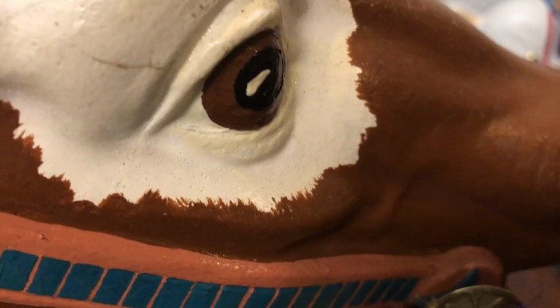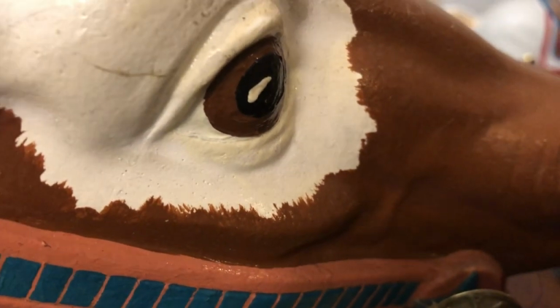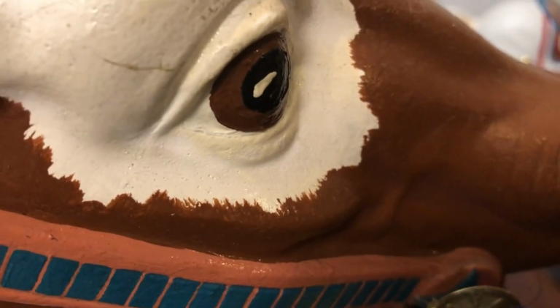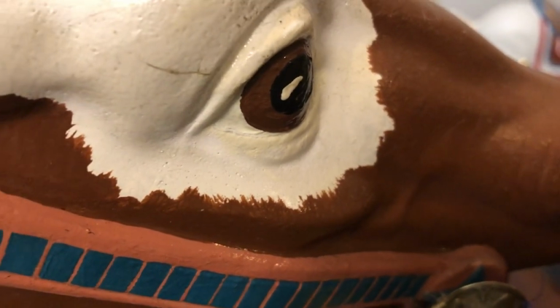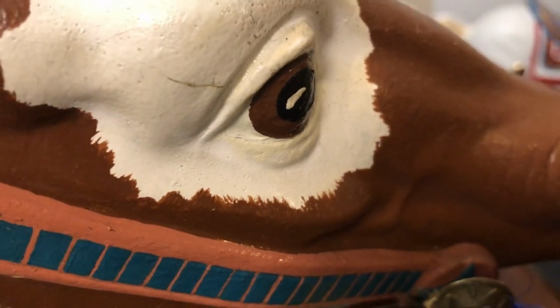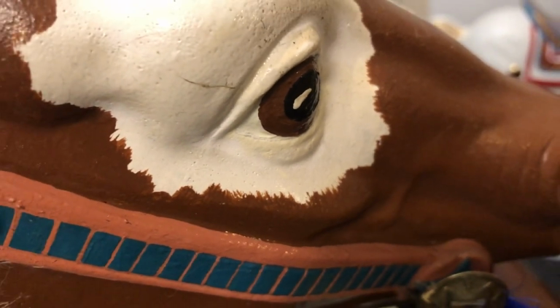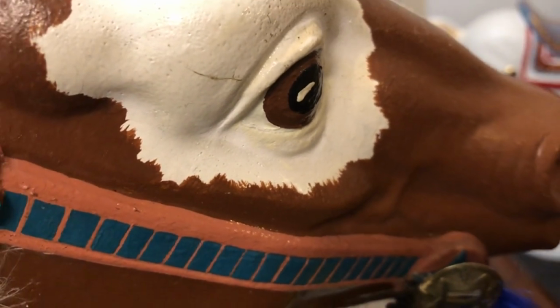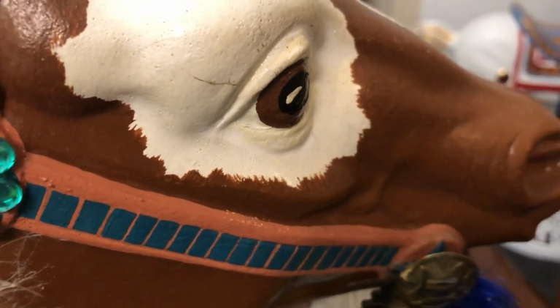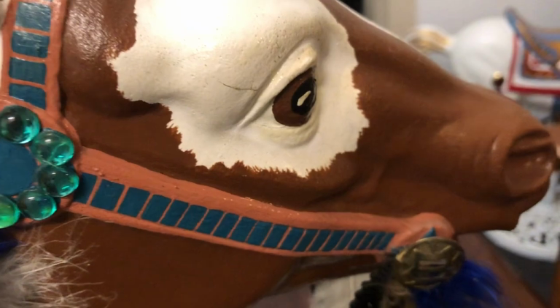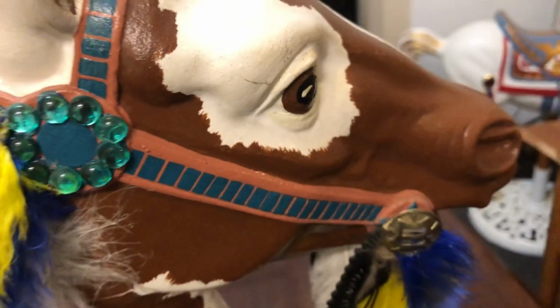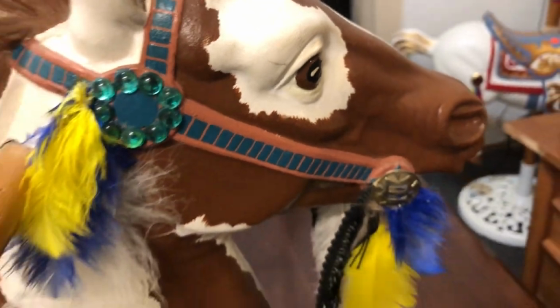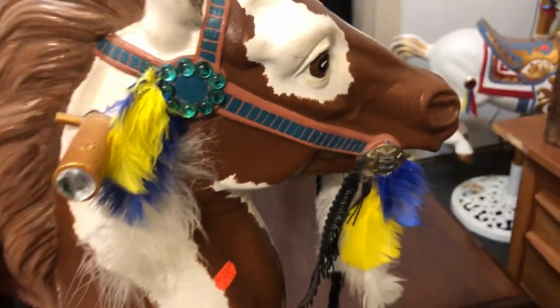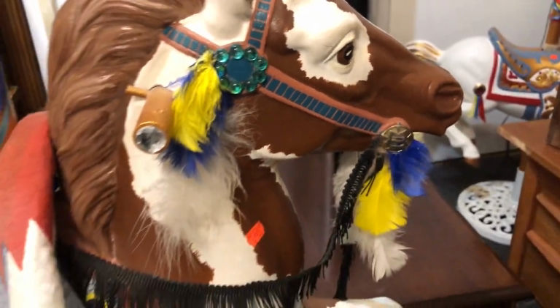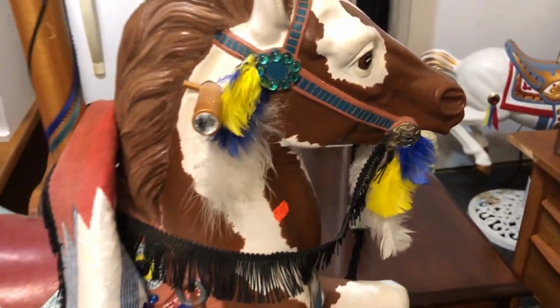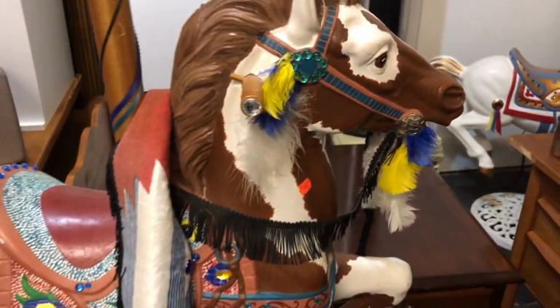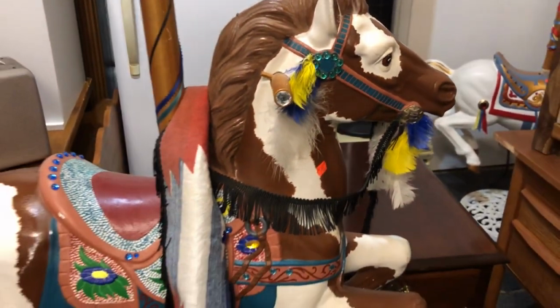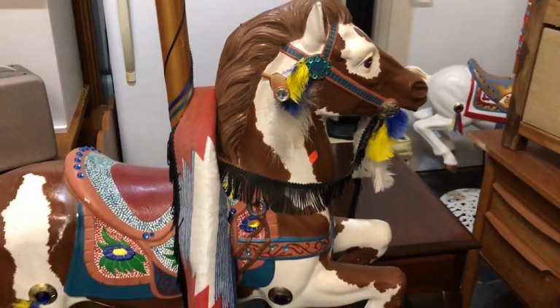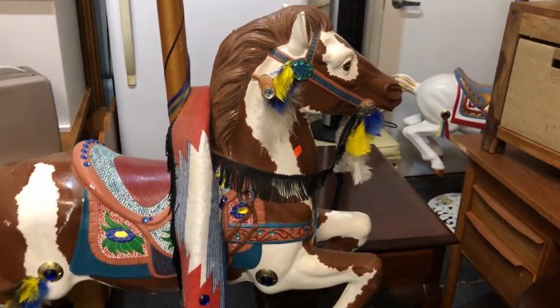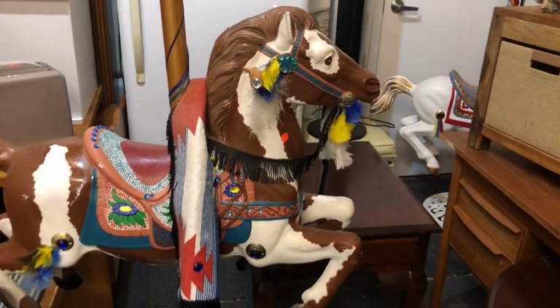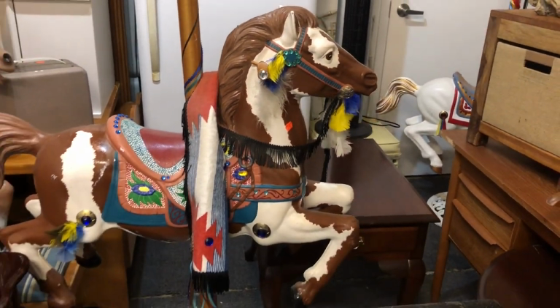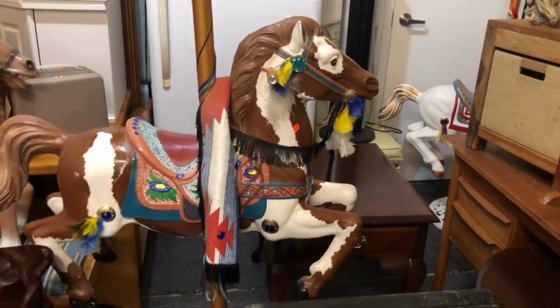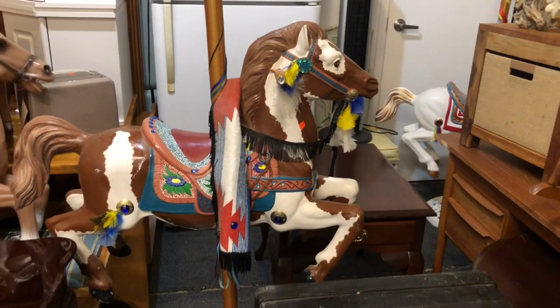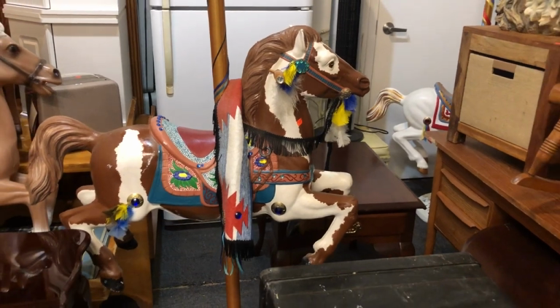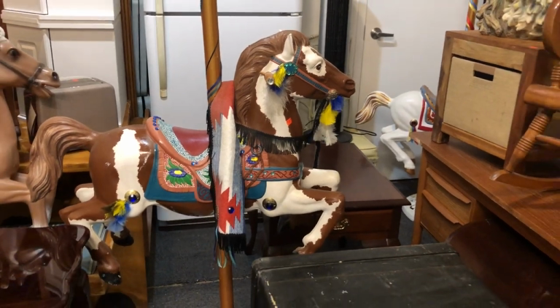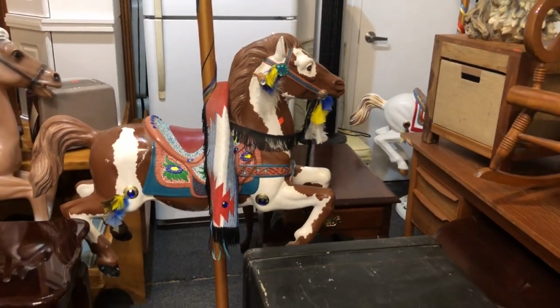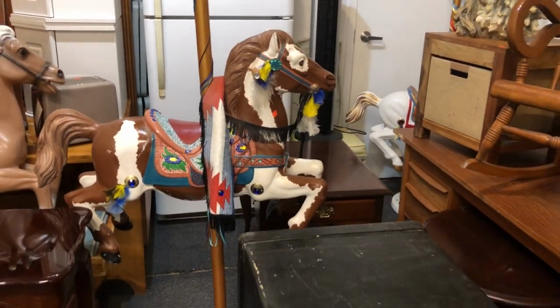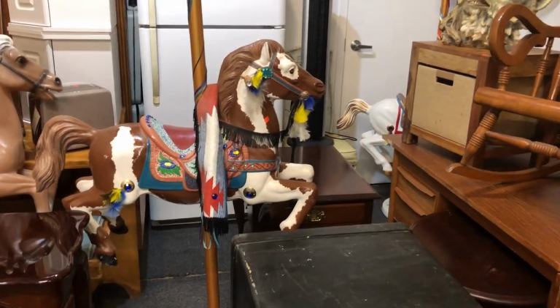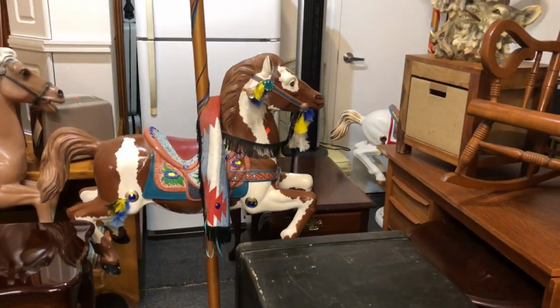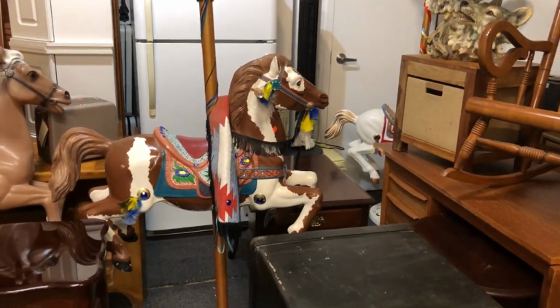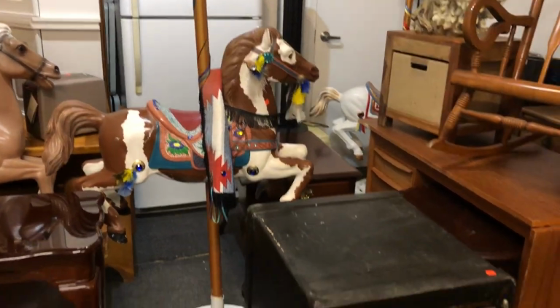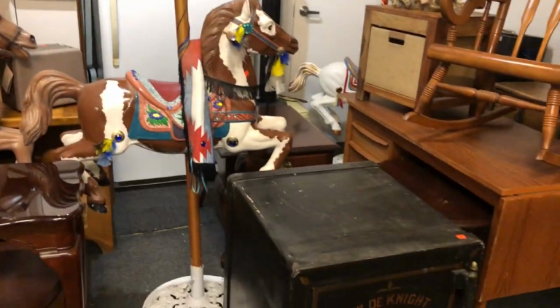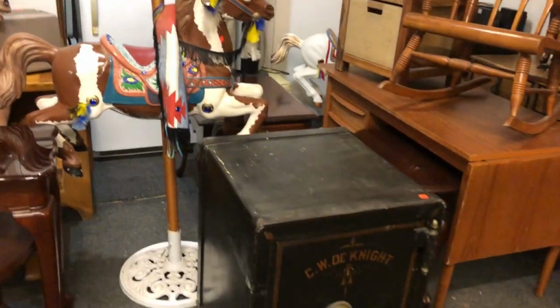Greetings everybody. John from Kaplan's Auction talking about Sunday, February 23rd special auction, ladies and gentlemen. It's a doozy and we will show you what we have for sale.